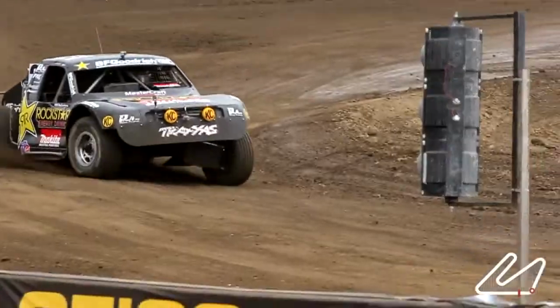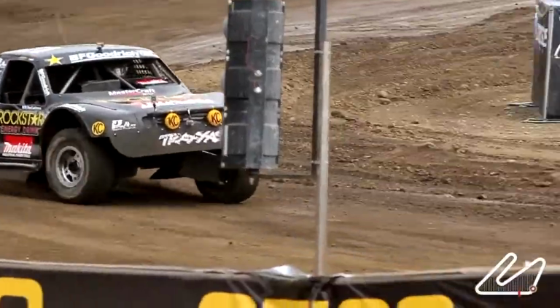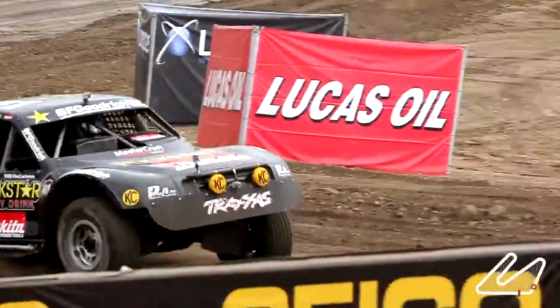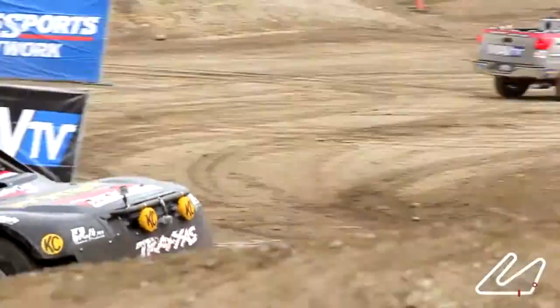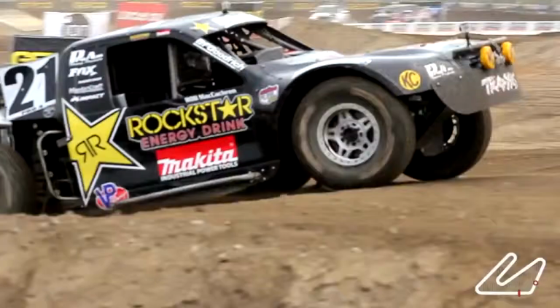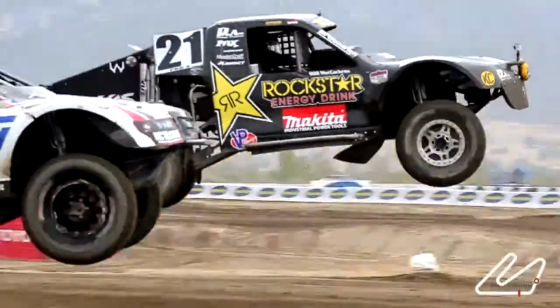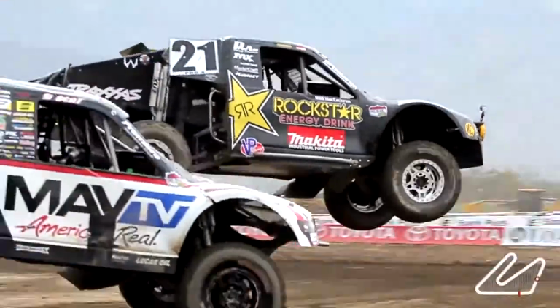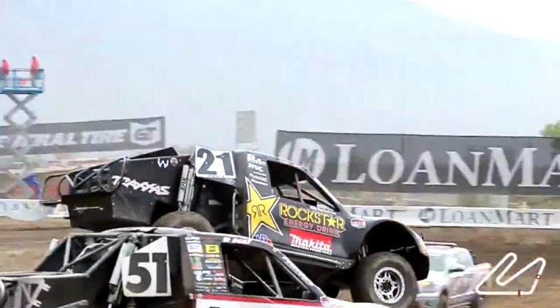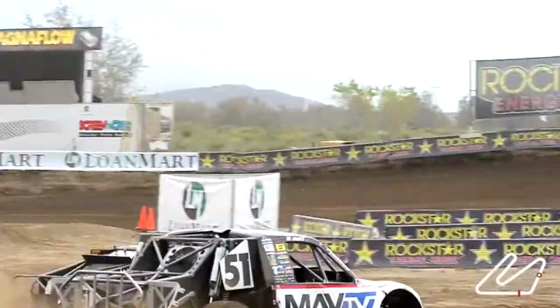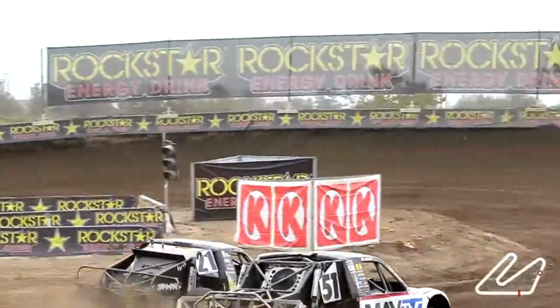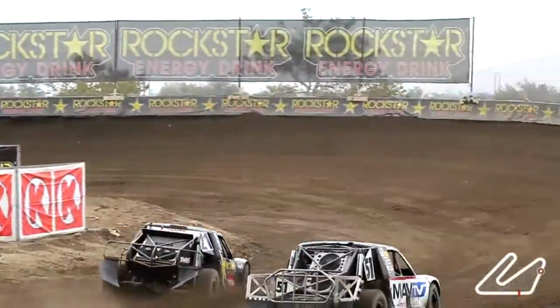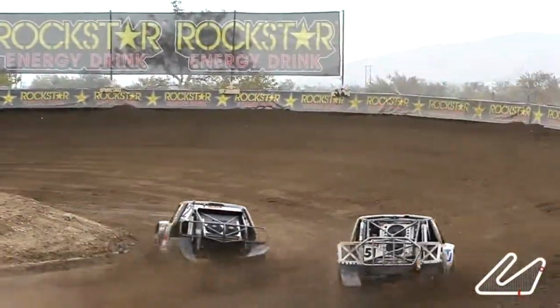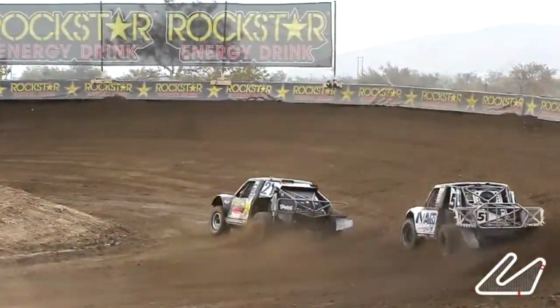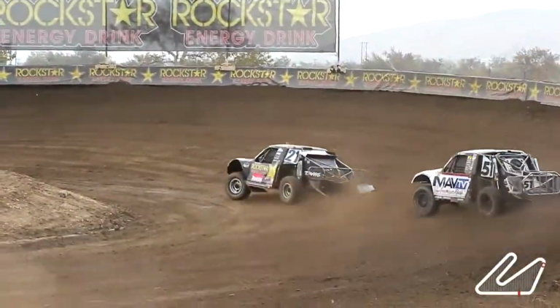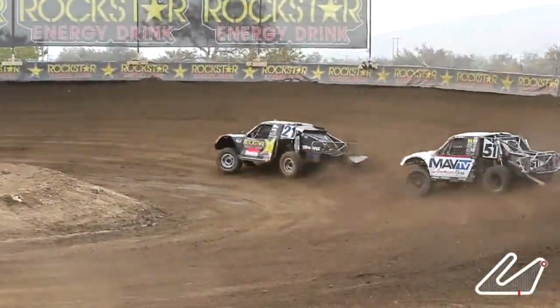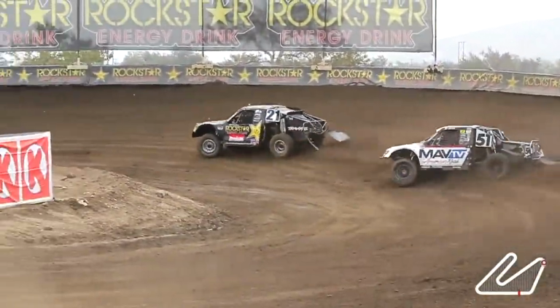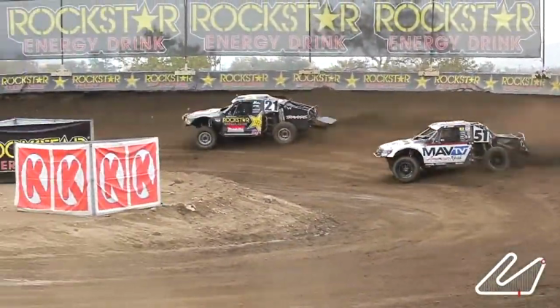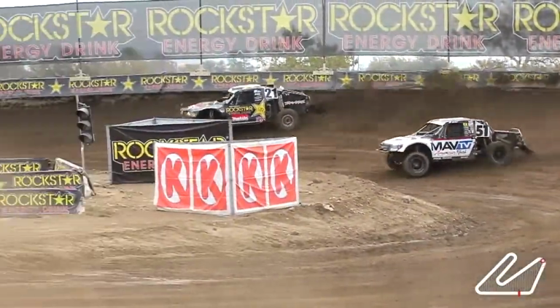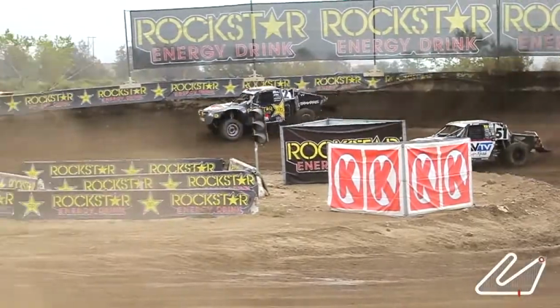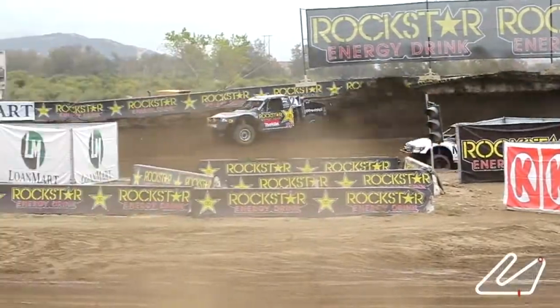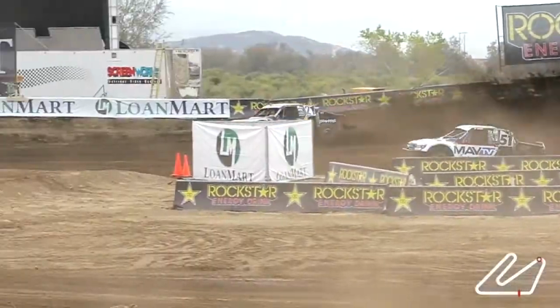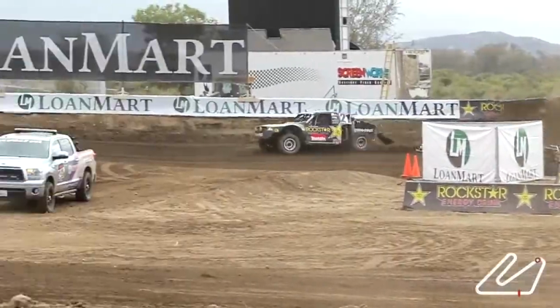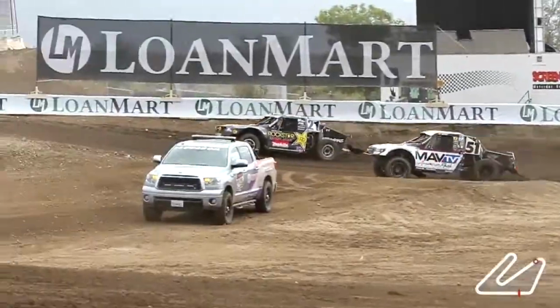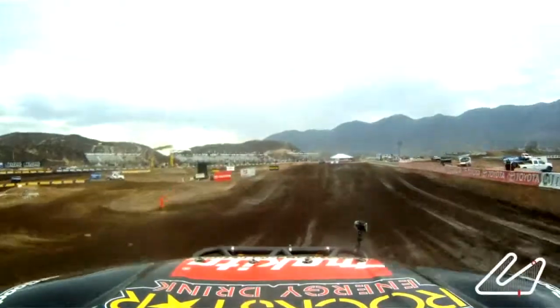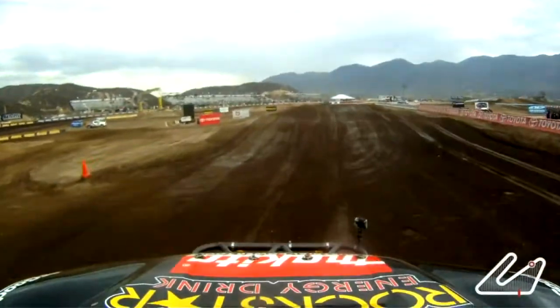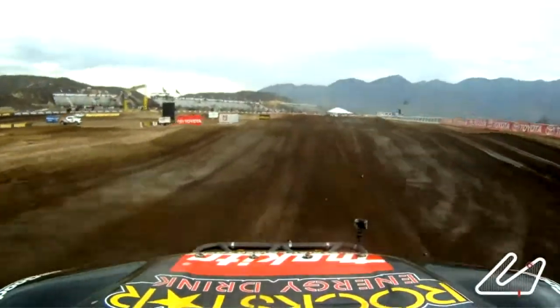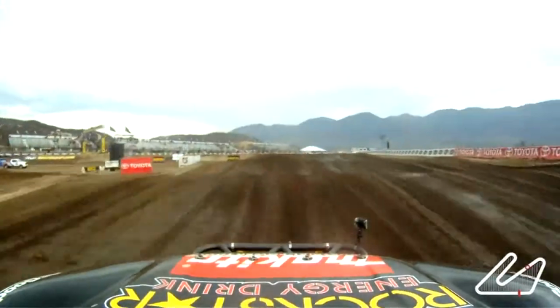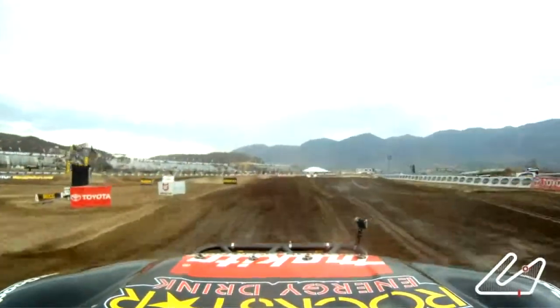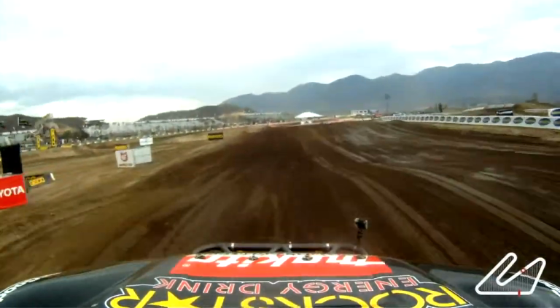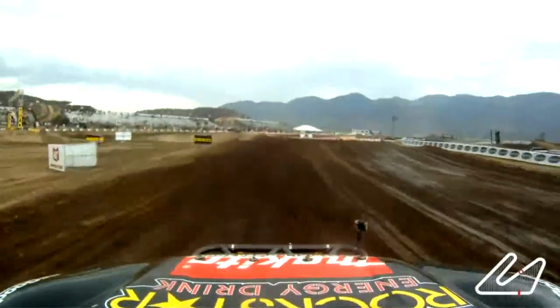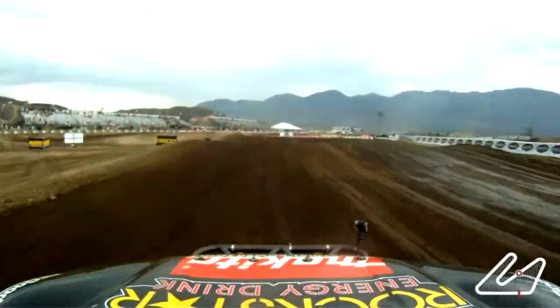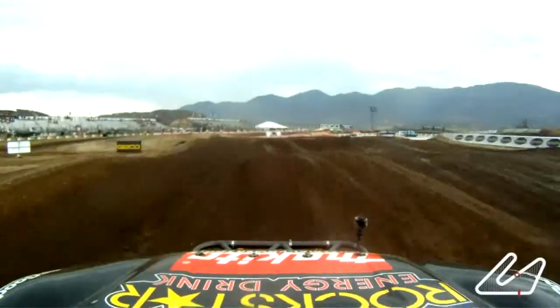Turn one, coming into another big jump, flying high into turn two. This is our biggest bank corner, turn two — I'm trying to get the rear end to come around, and then stand on the second gear to get as much speed as I can coming down through this rhythm section that we're doing right now.